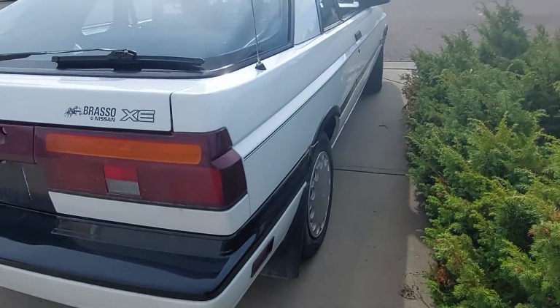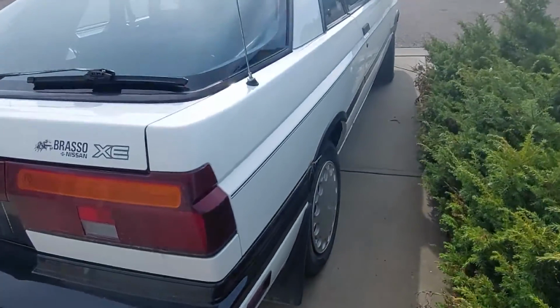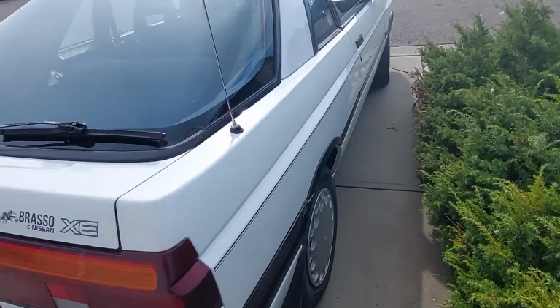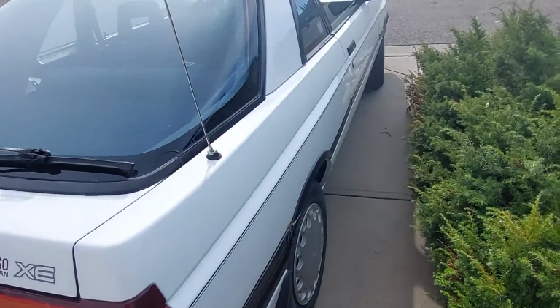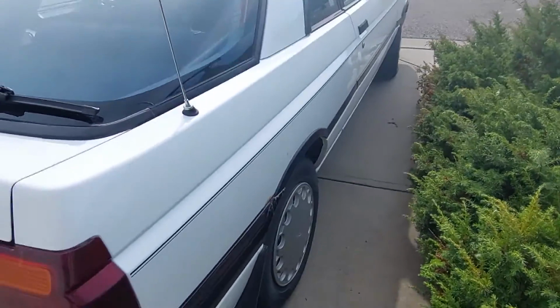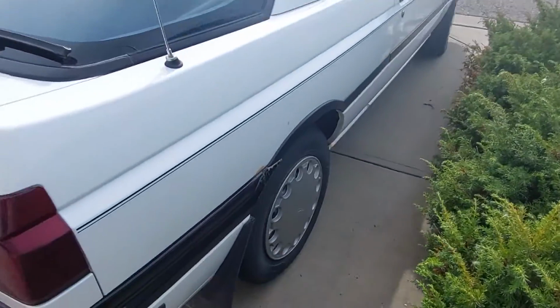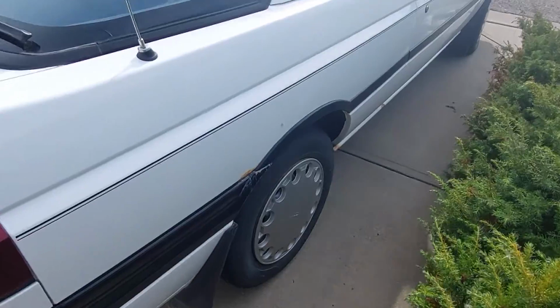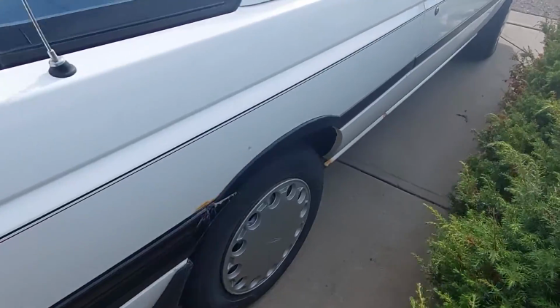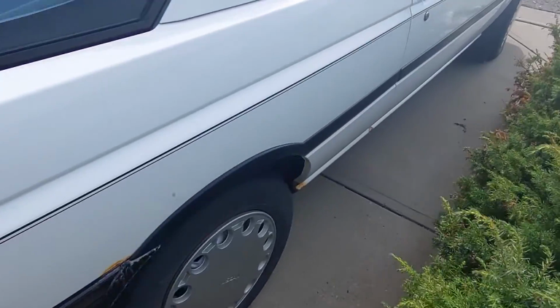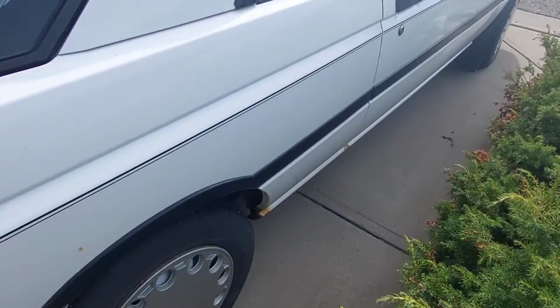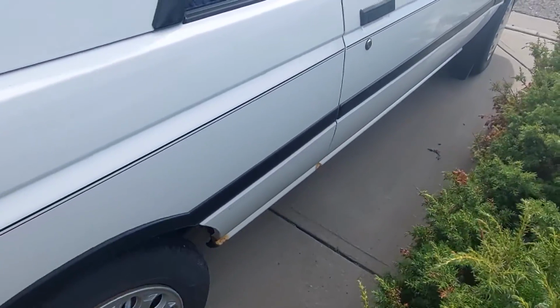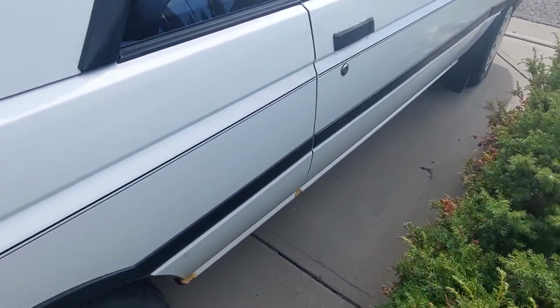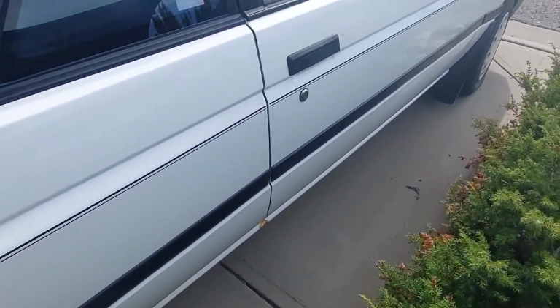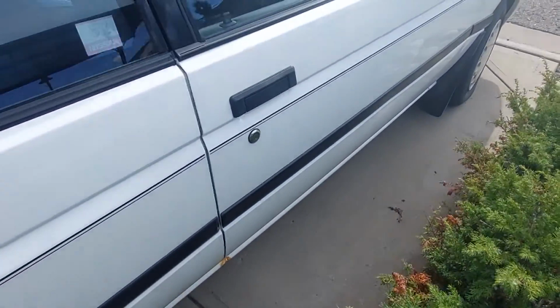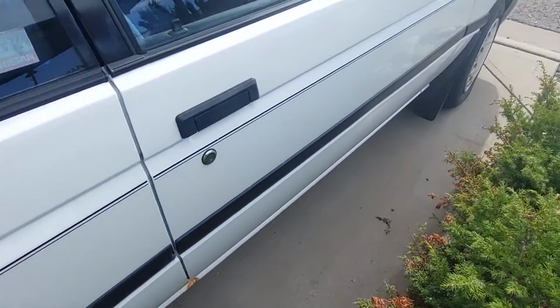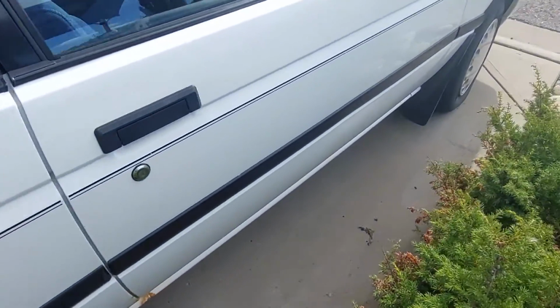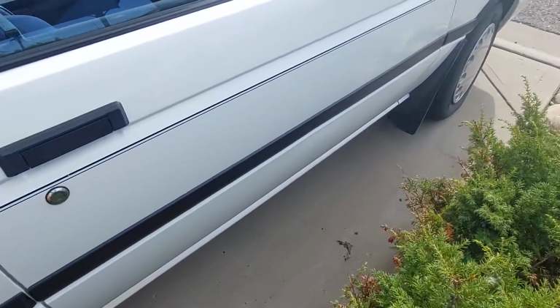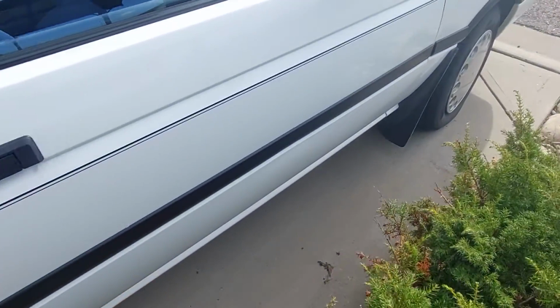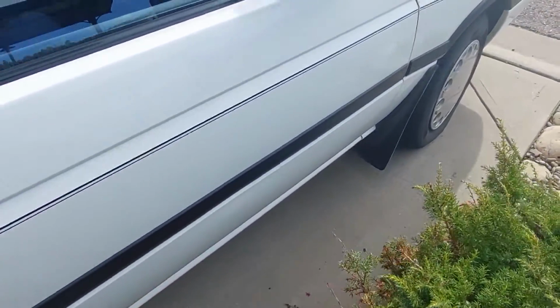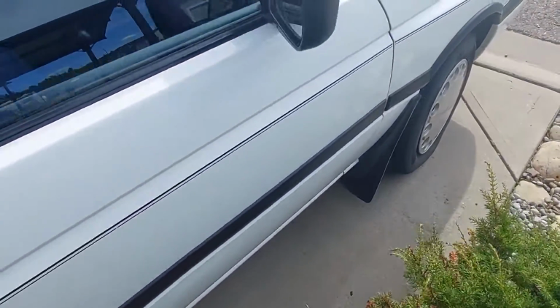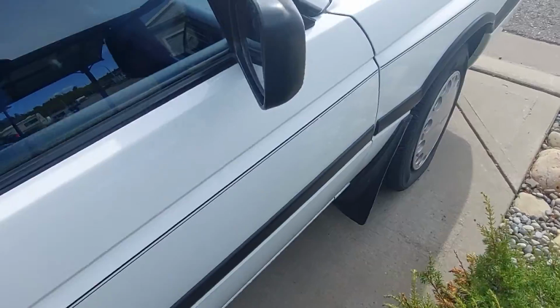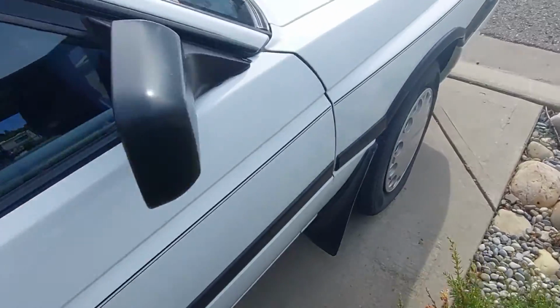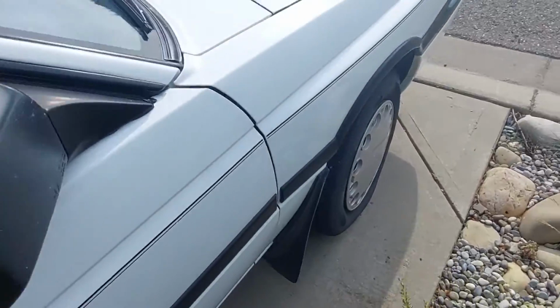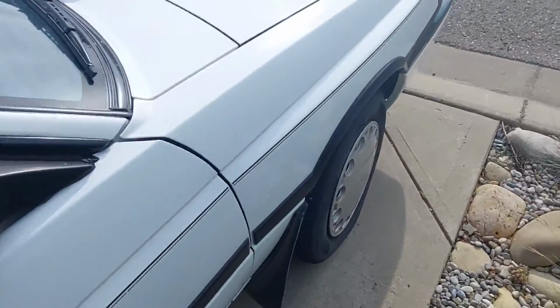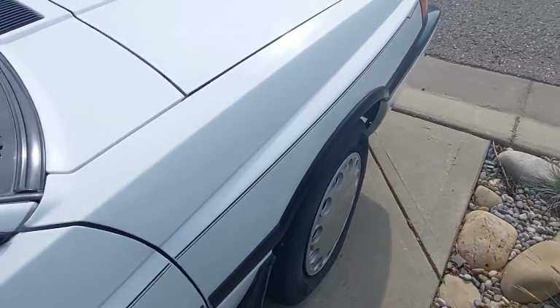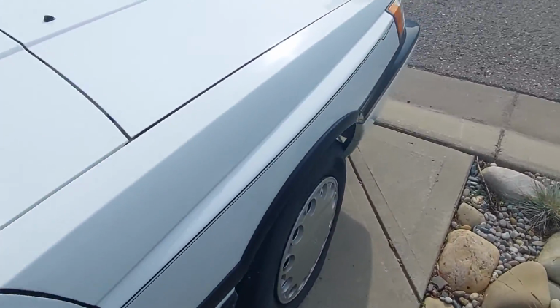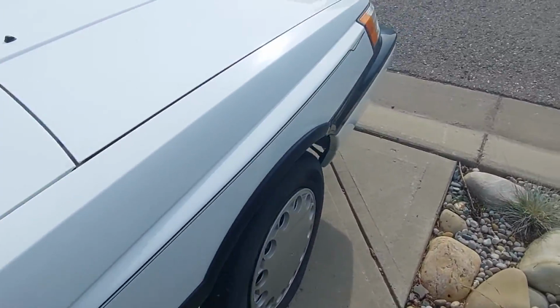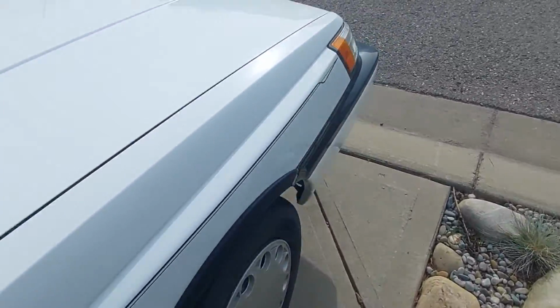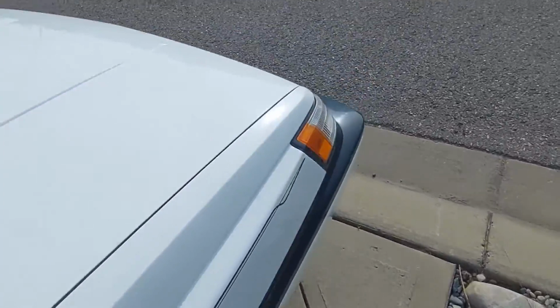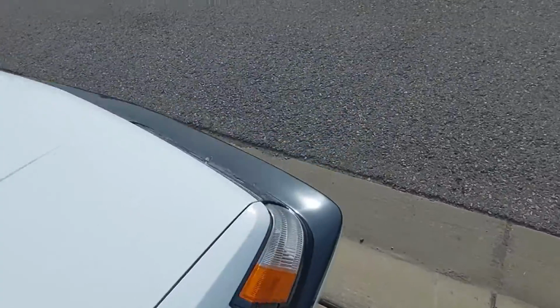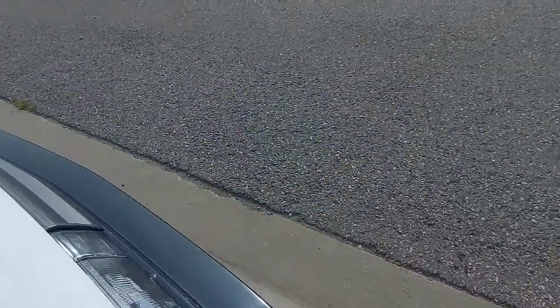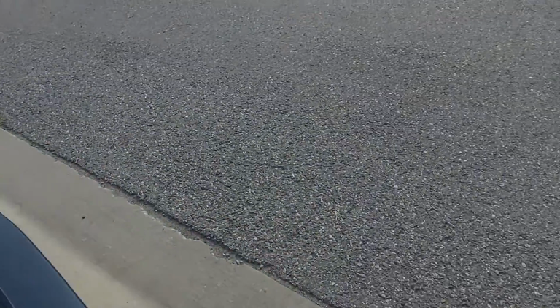You can see down the side it is very, very straight — like holy crap — hardly any rust, and it's just super, super clean.